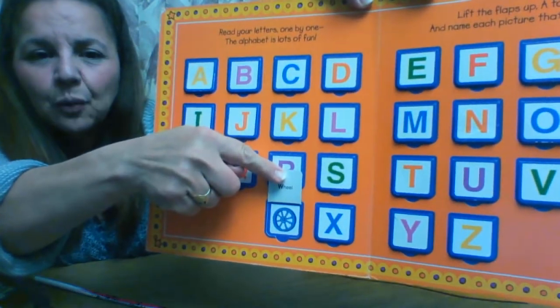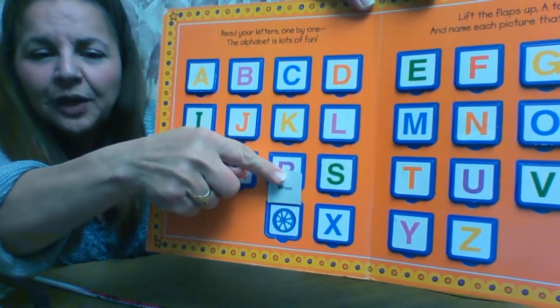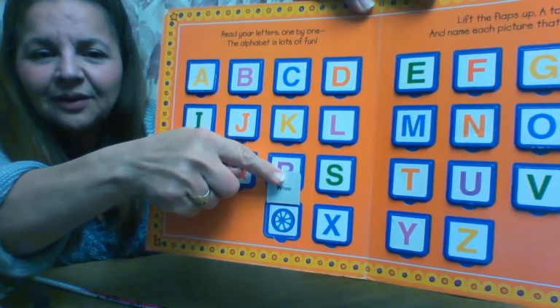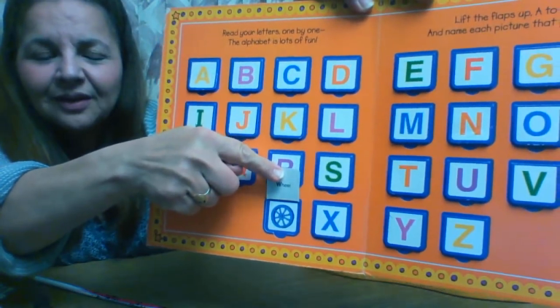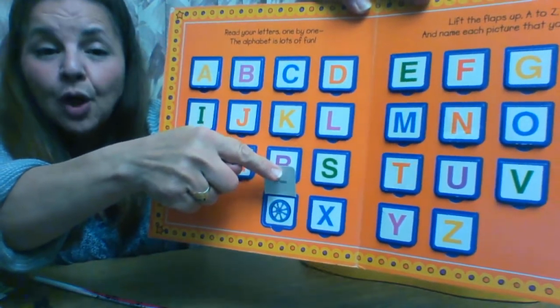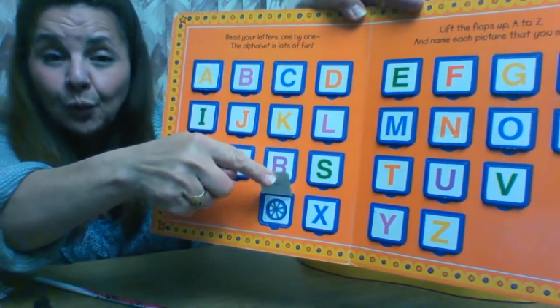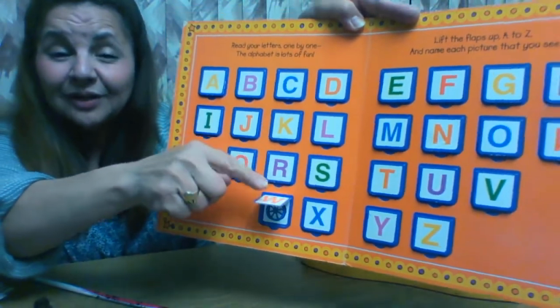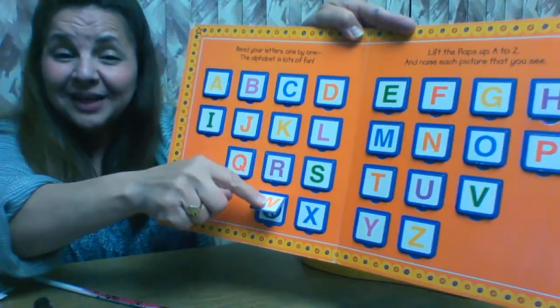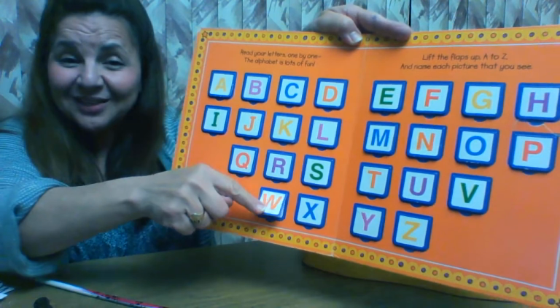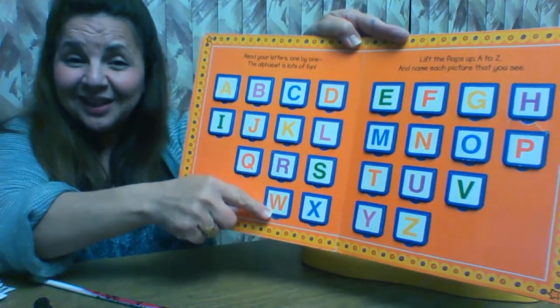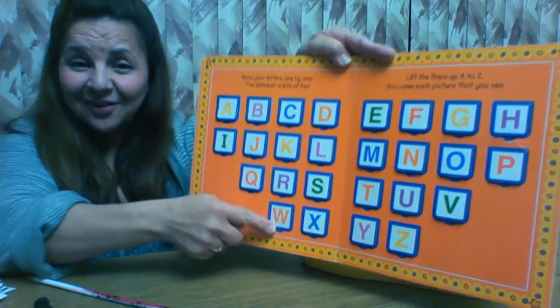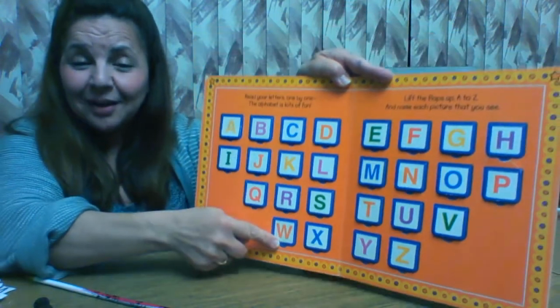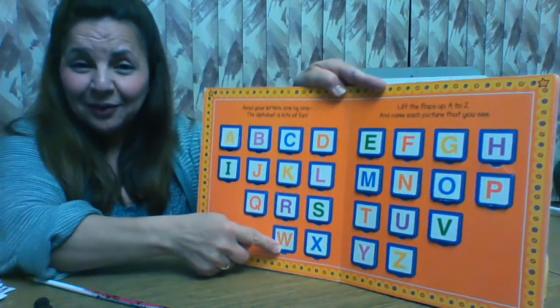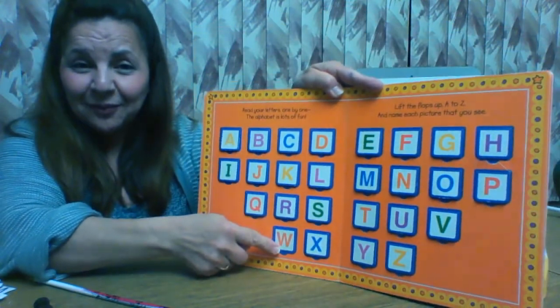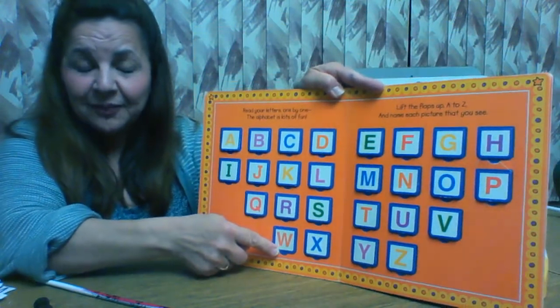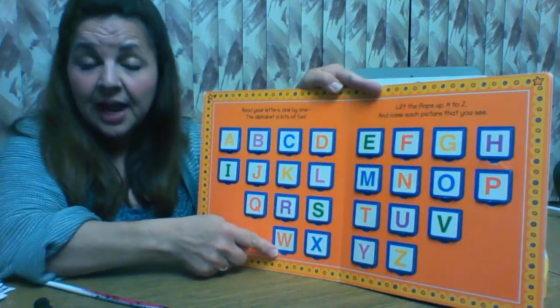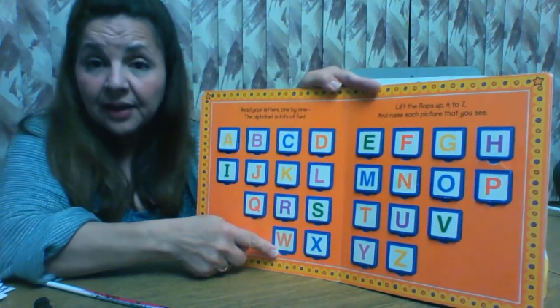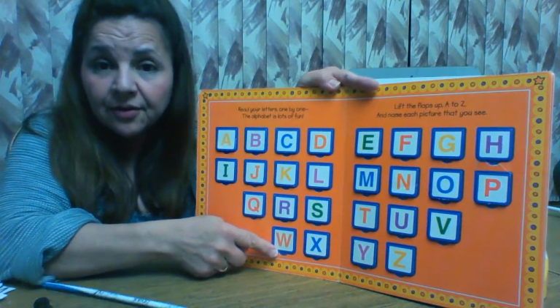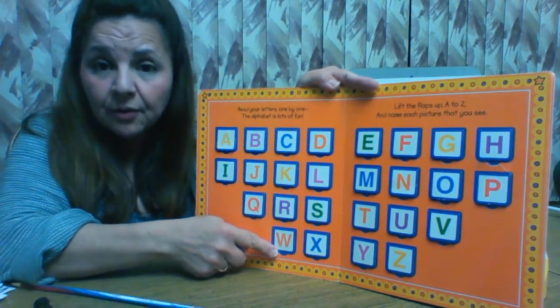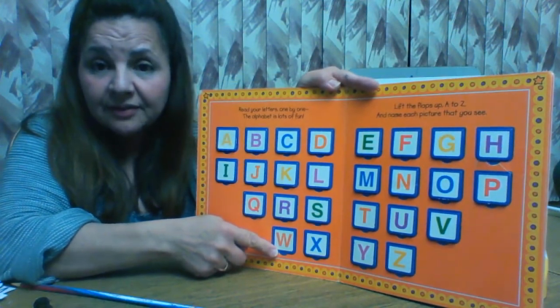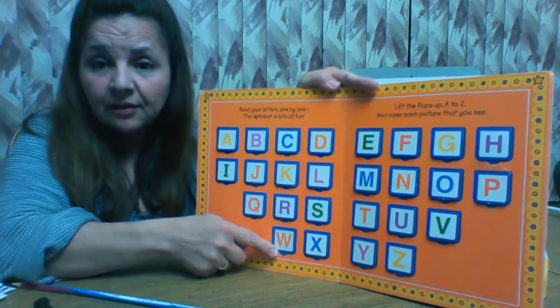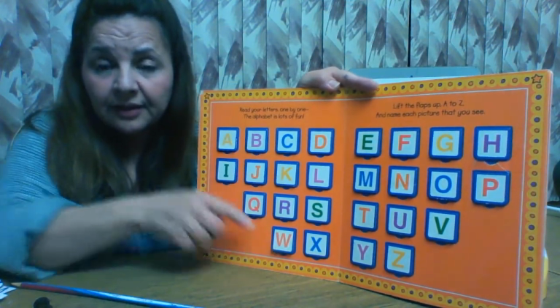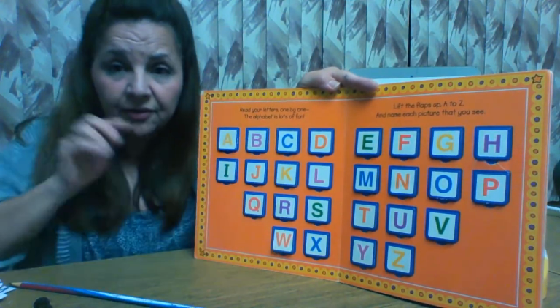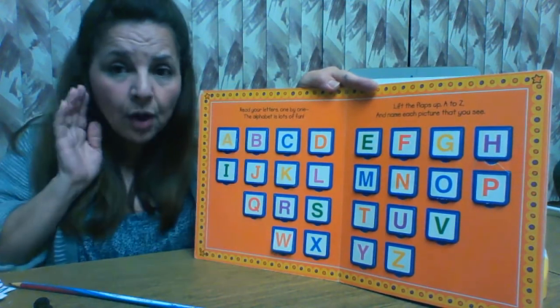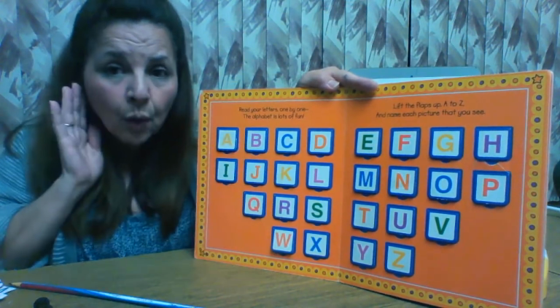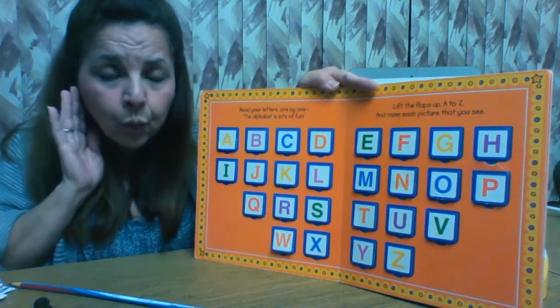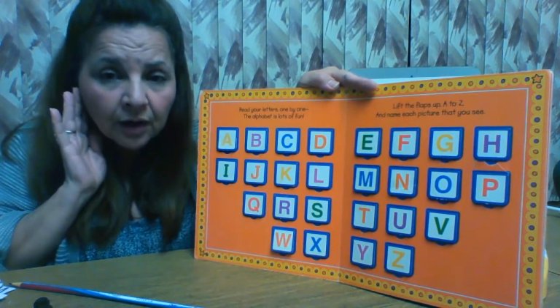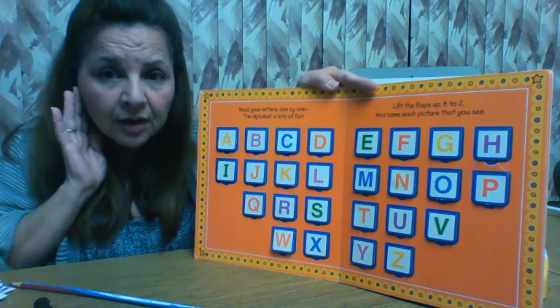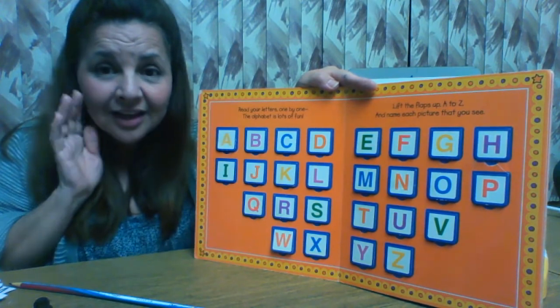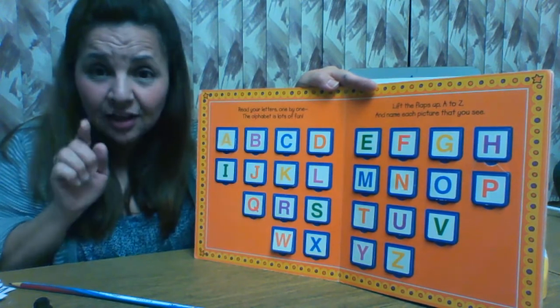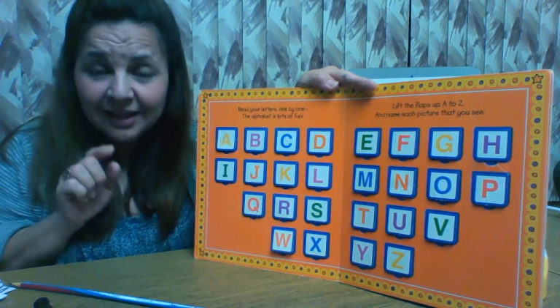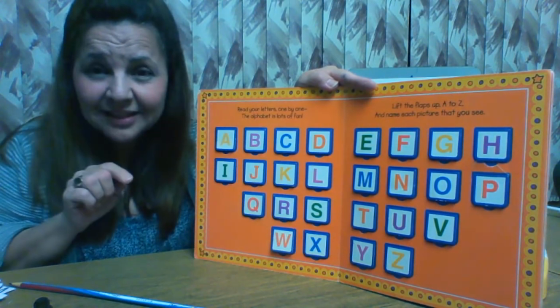Wheel. Wheel begins with the letter W and the letter W has a sound like this: W. Can you make that sound?